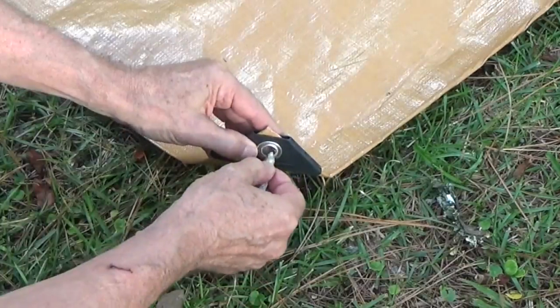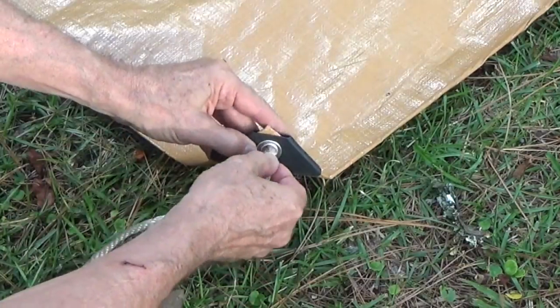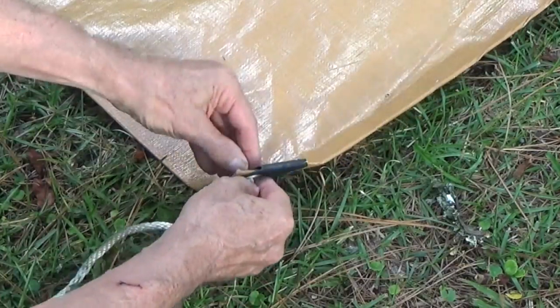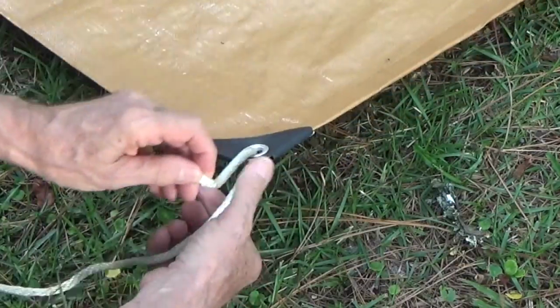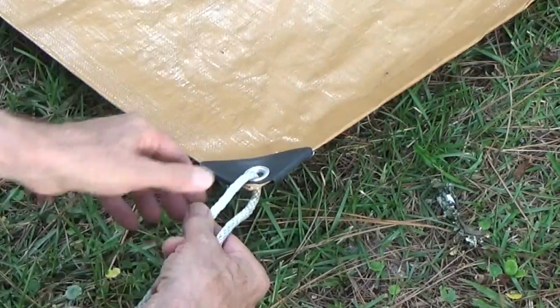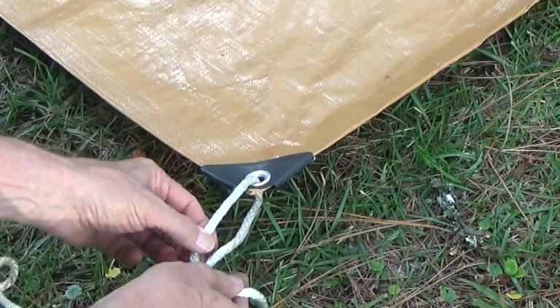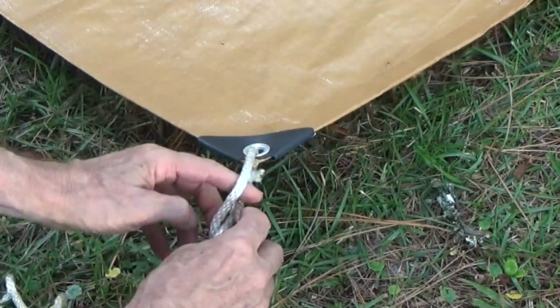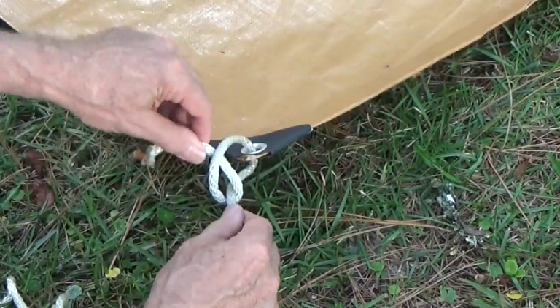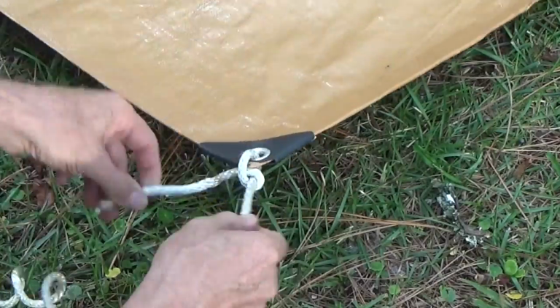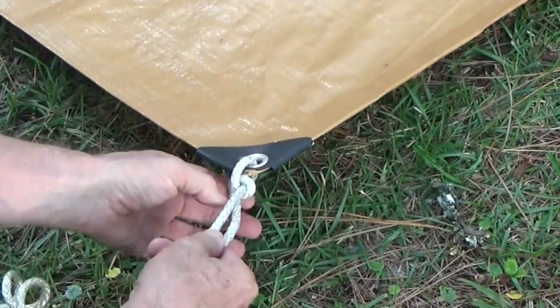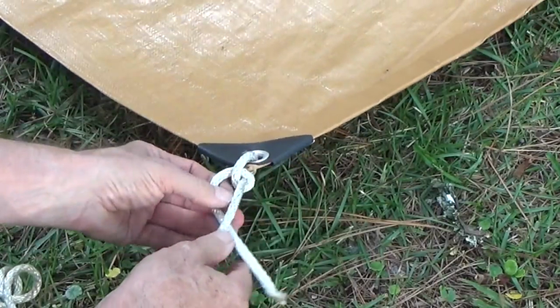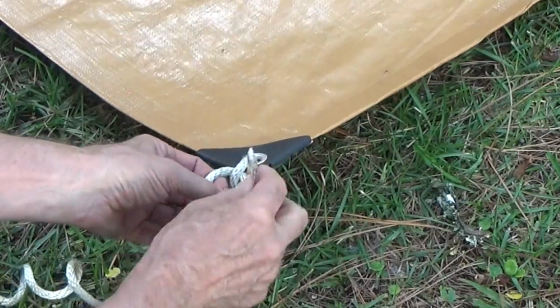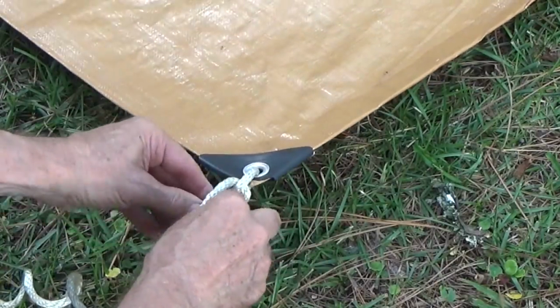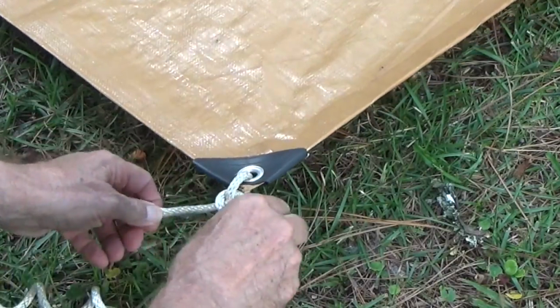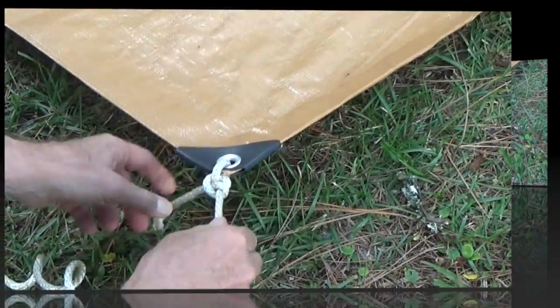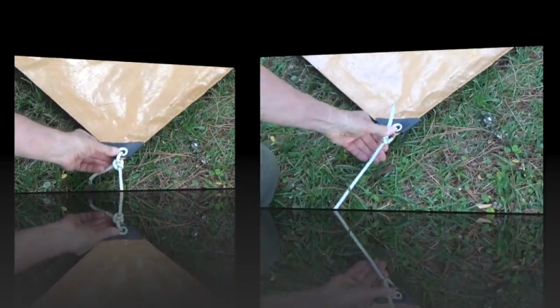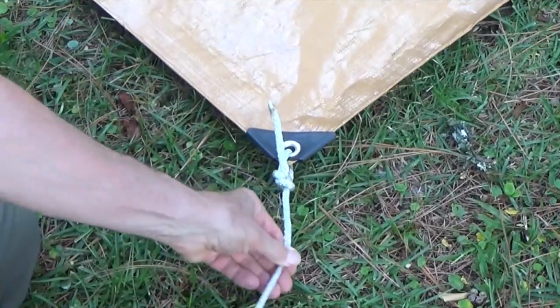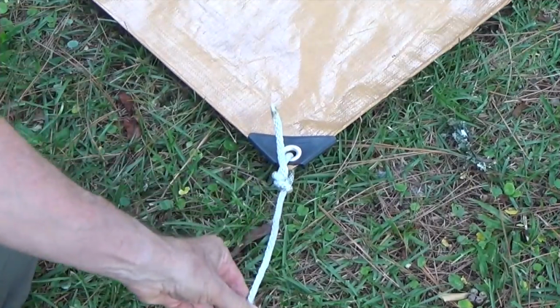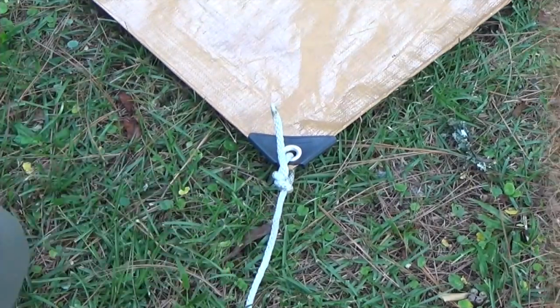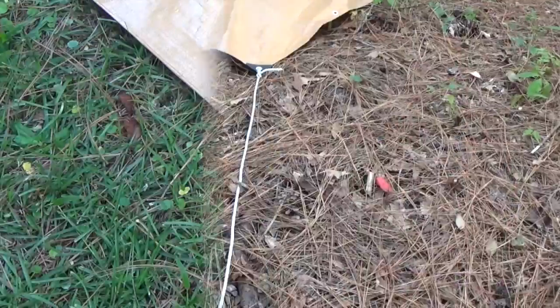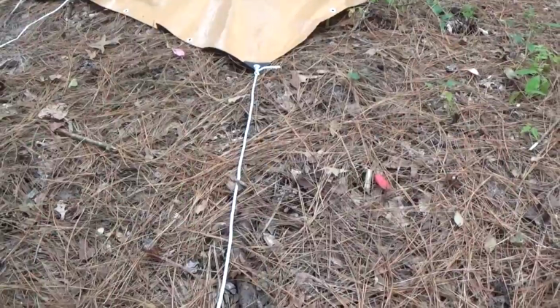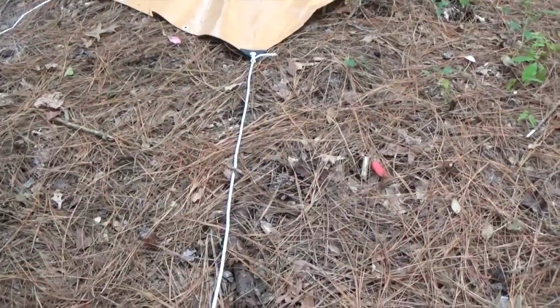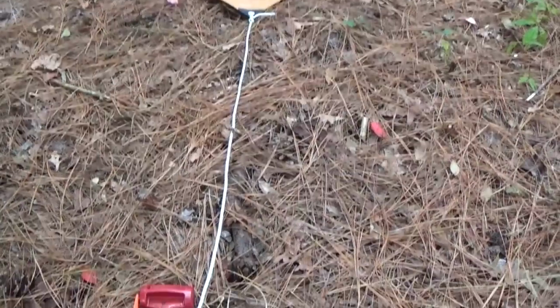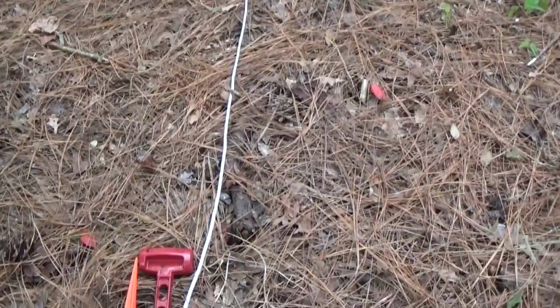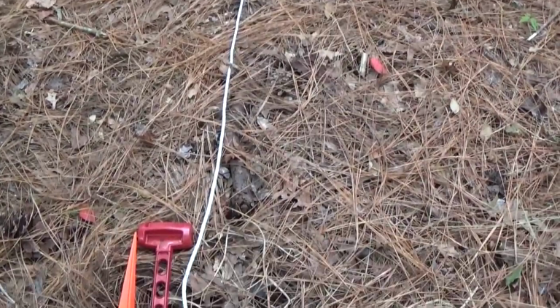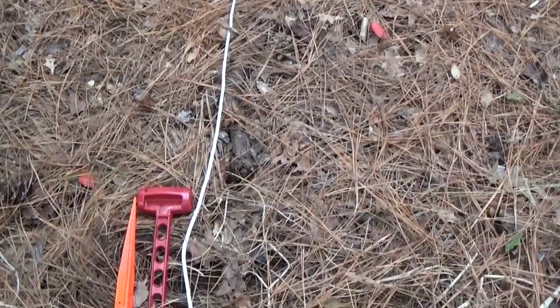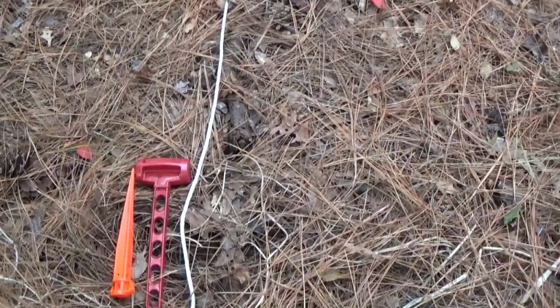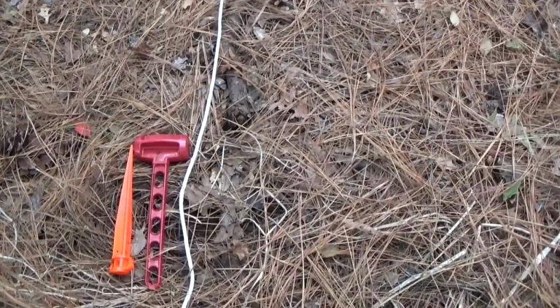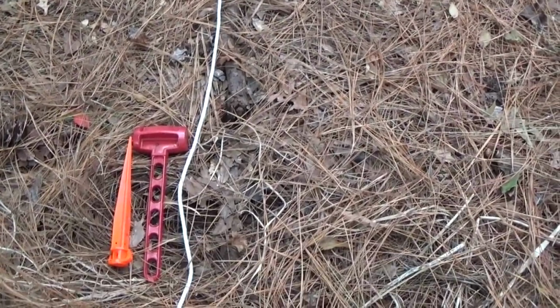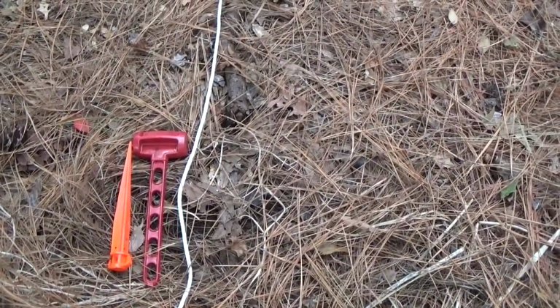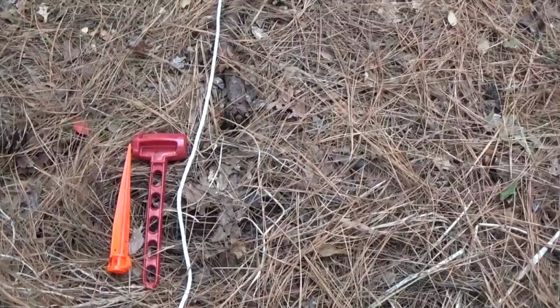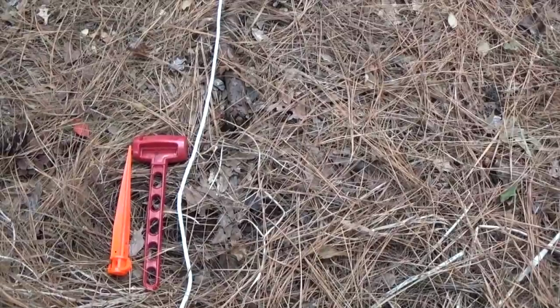Lay out the tarp in the place it will be set up, and attach a guy line to each of the corner grommets with two half hitches. A bowline can also be used. For a simple setup, extend each guy line out 45 degrees from the corners.